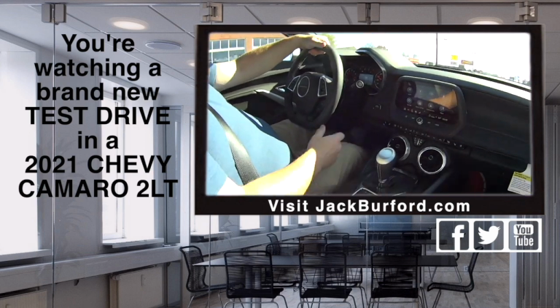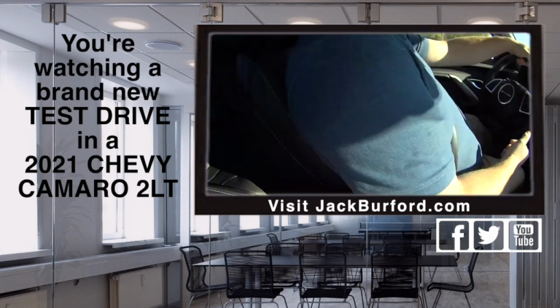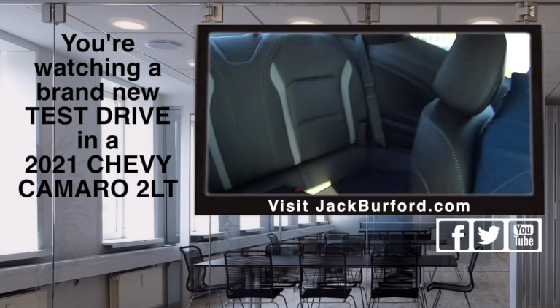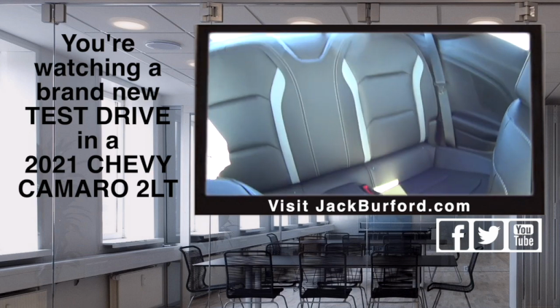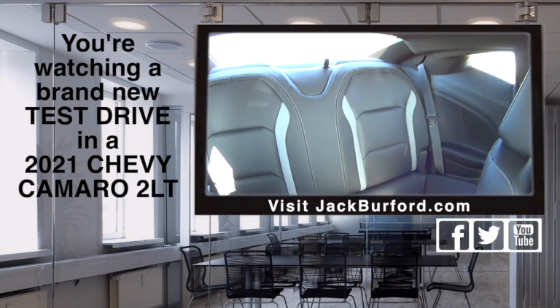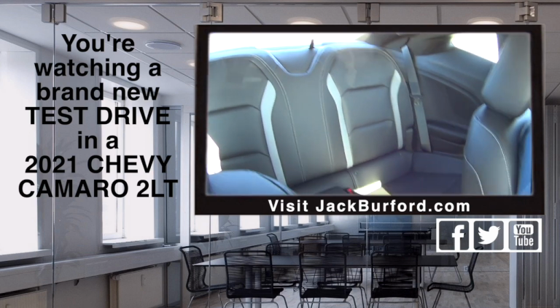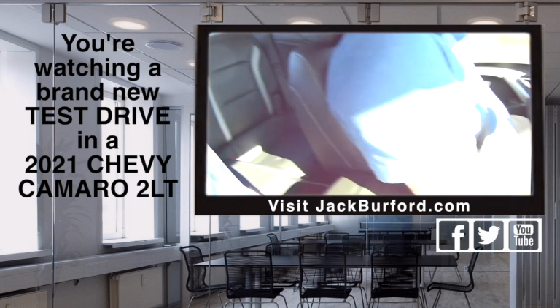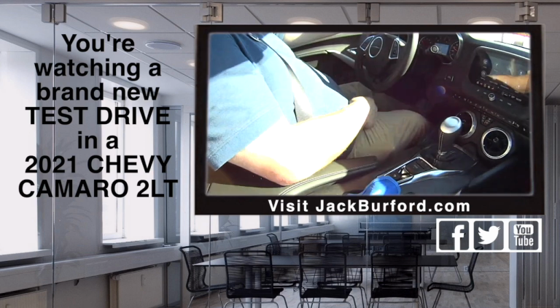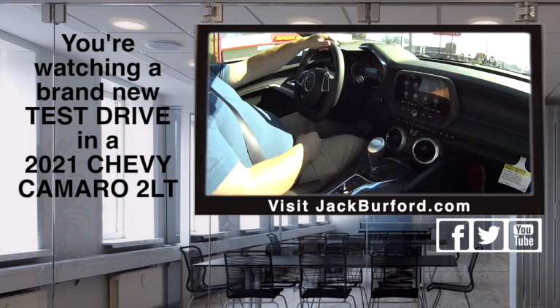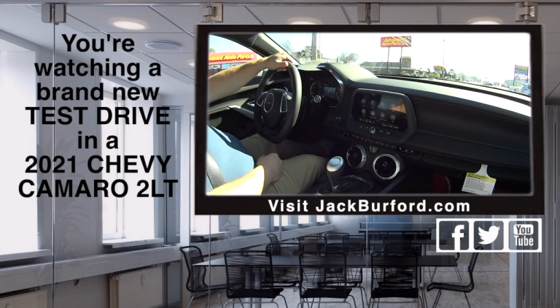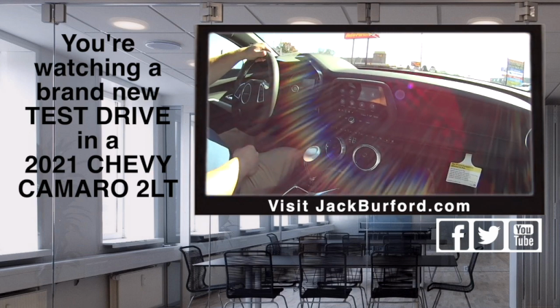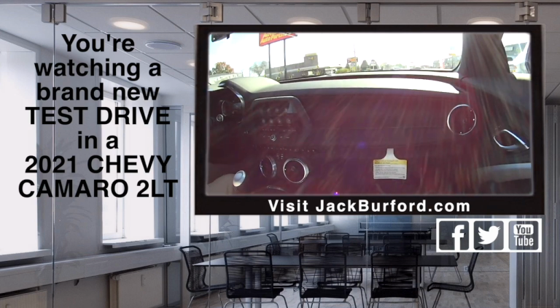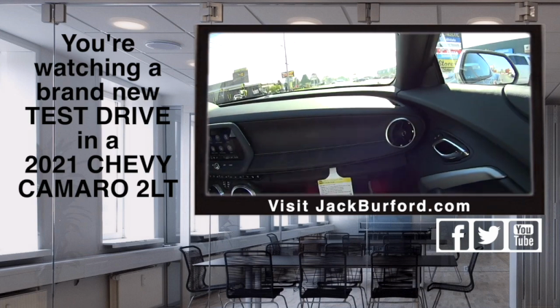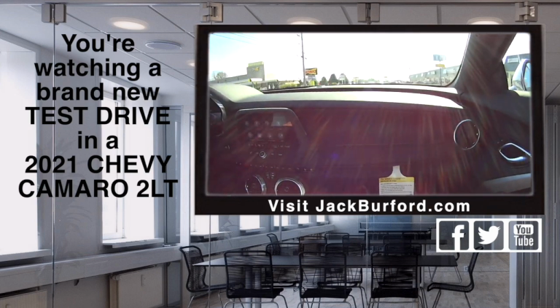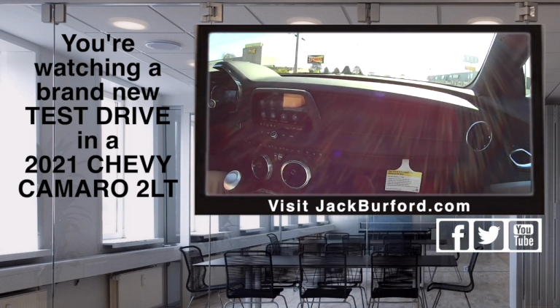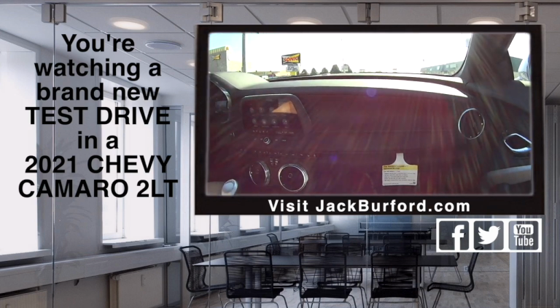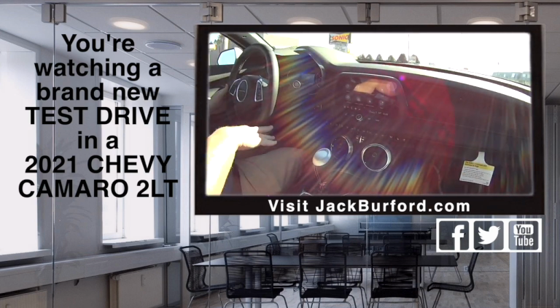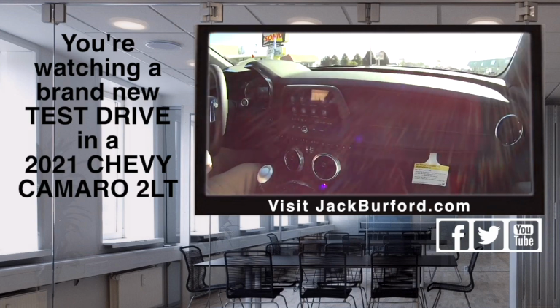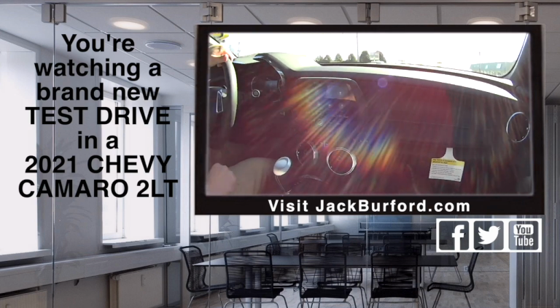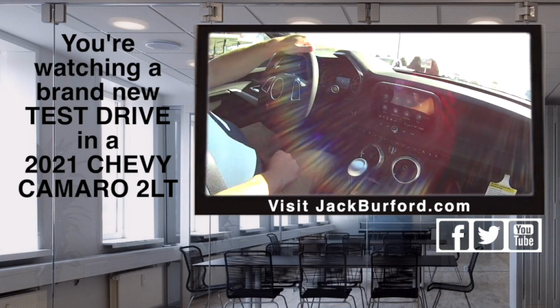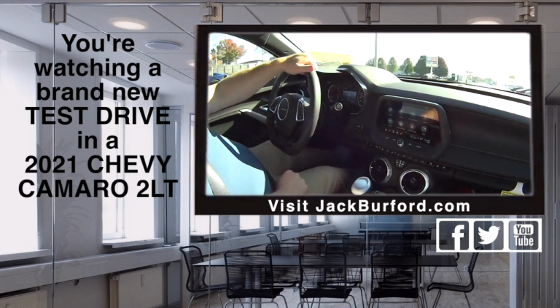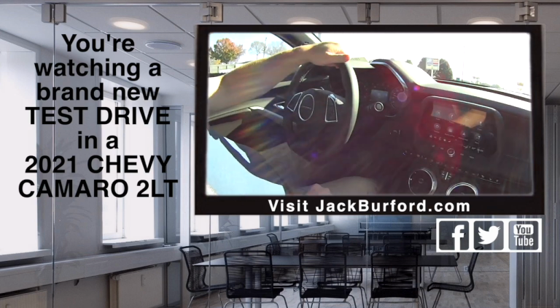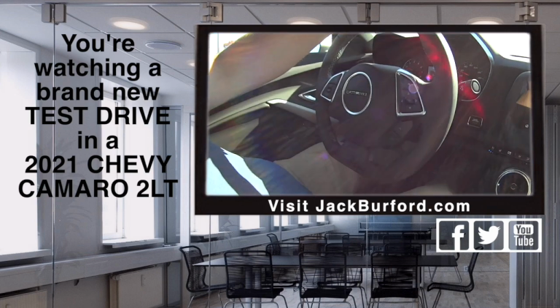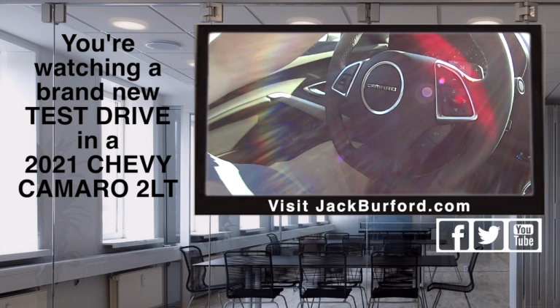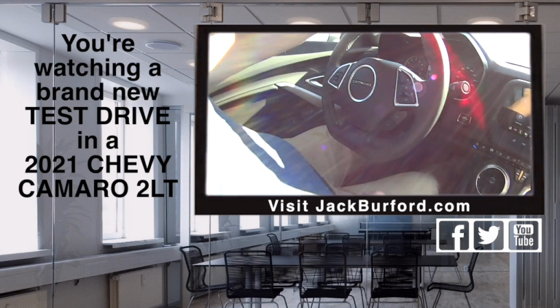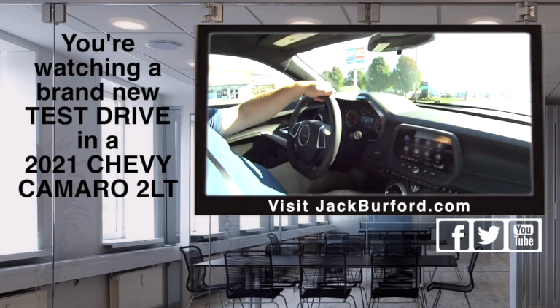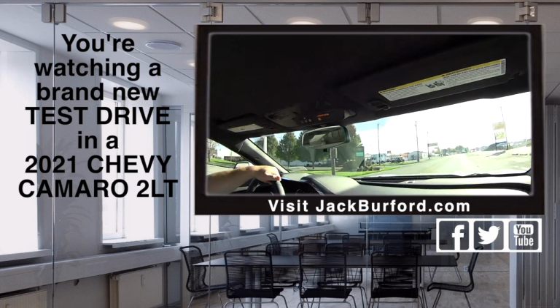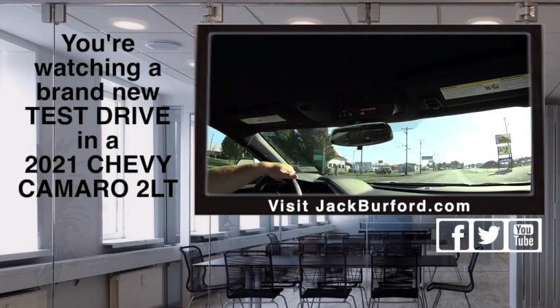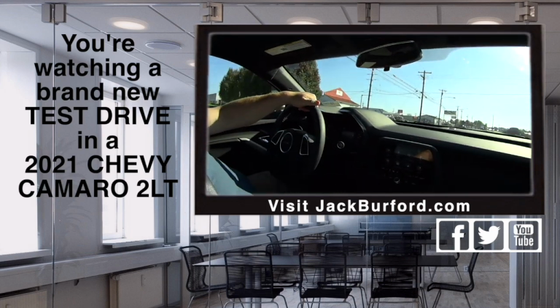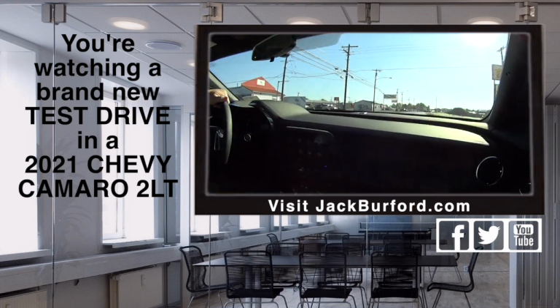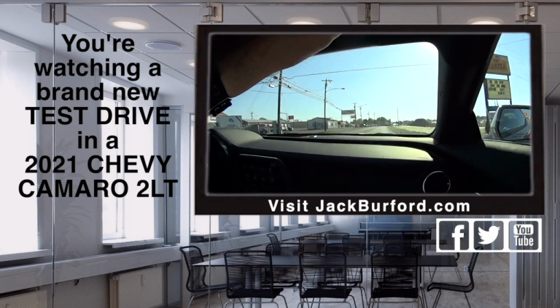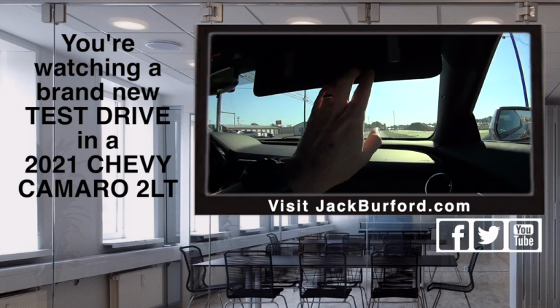It's got heated and ventilated seats, of course Apple CarPlay and Android Auto. It's got cruise control and a flat bottom steering wheel — that's so you can drive sporty. That reminds me of the Corvette right there. This is really a nice vehicle.